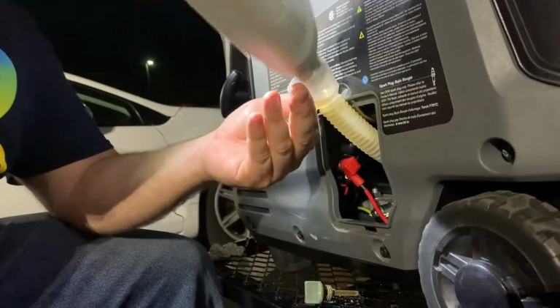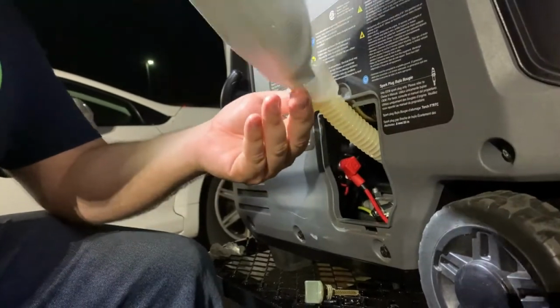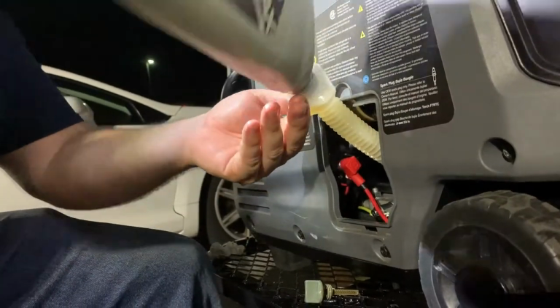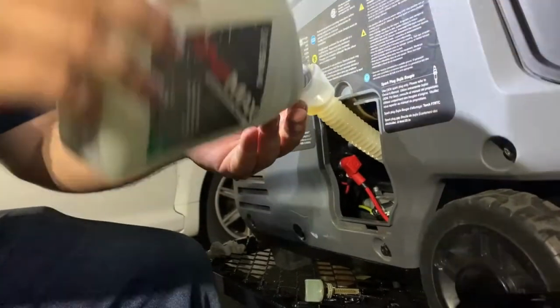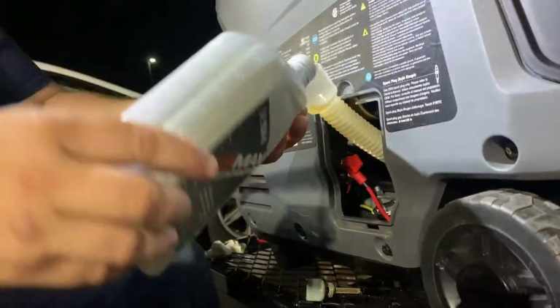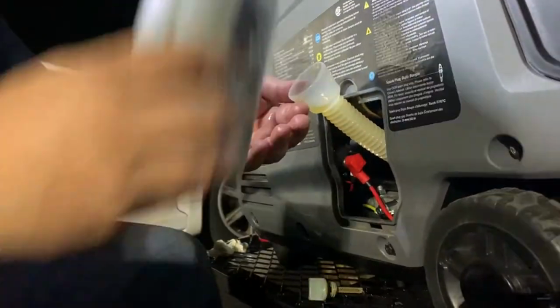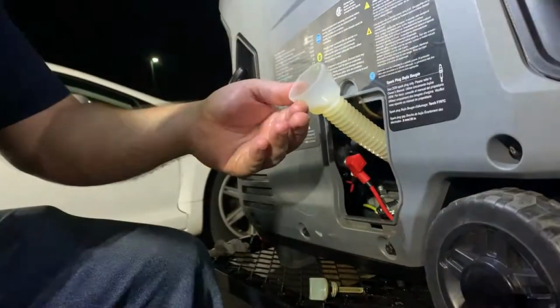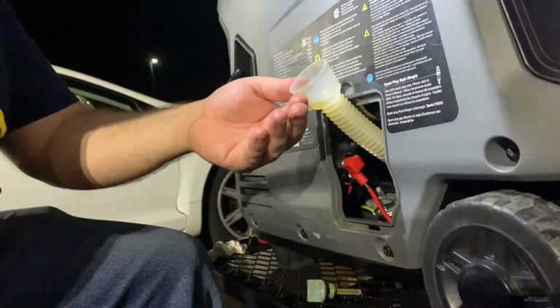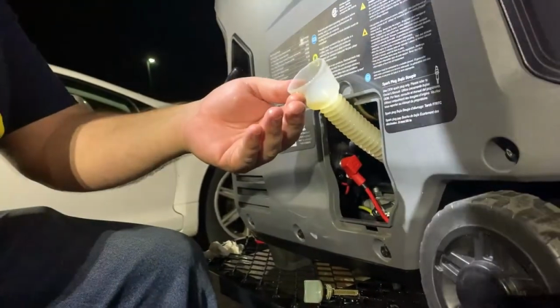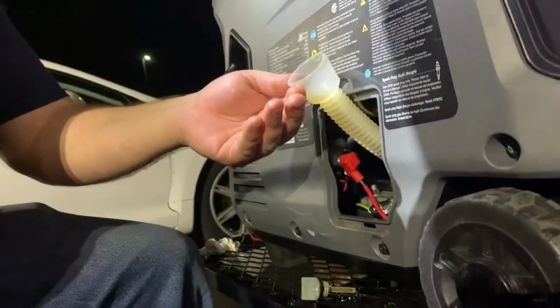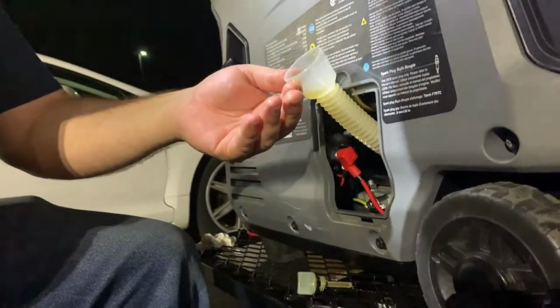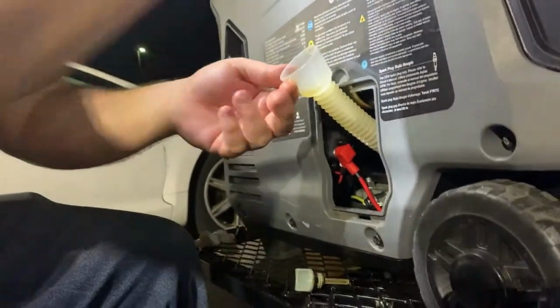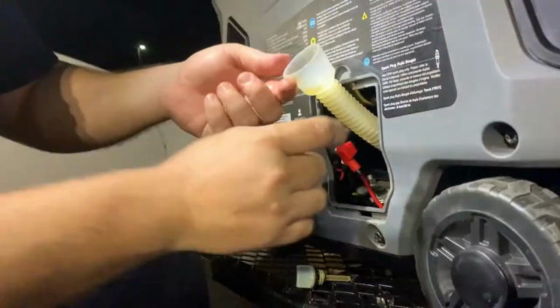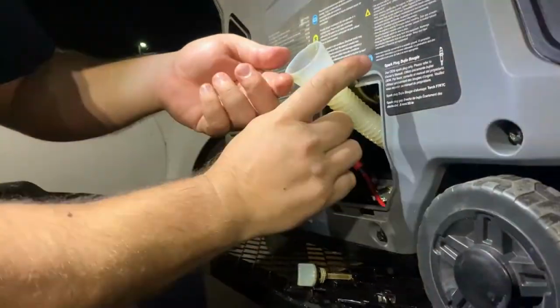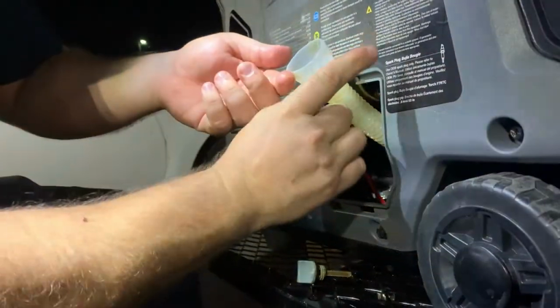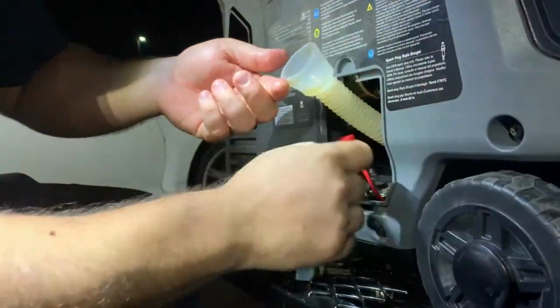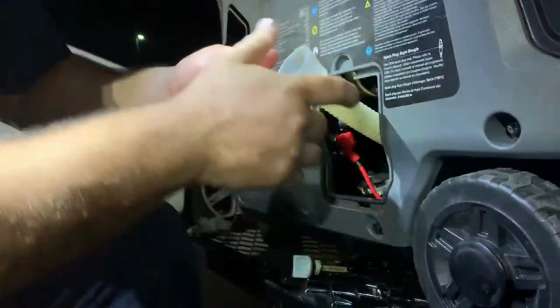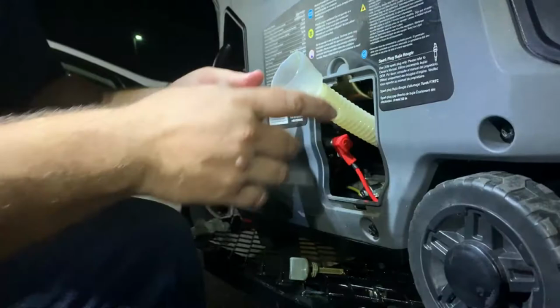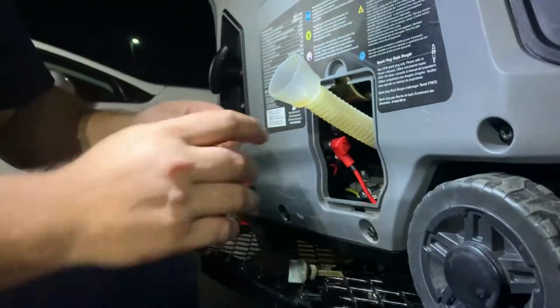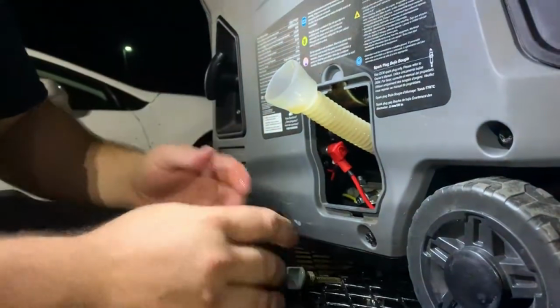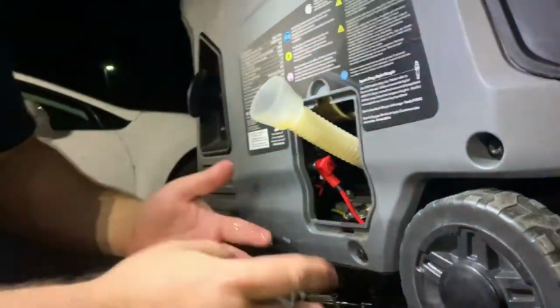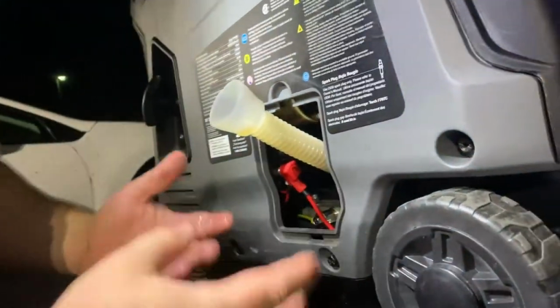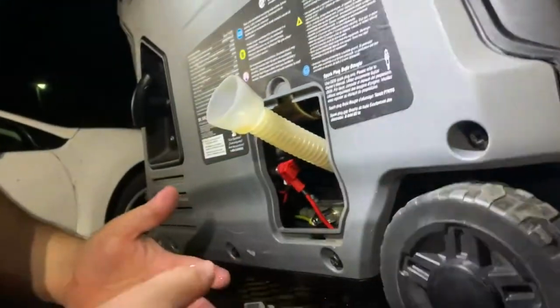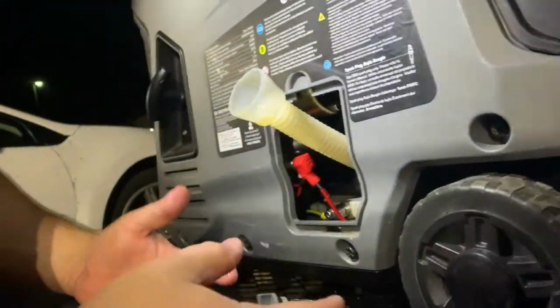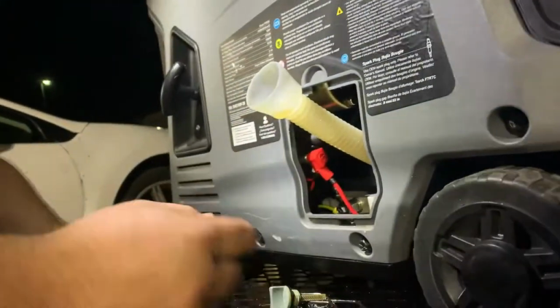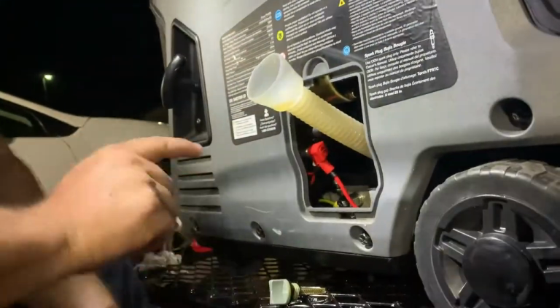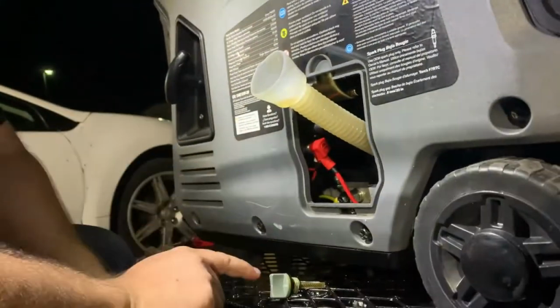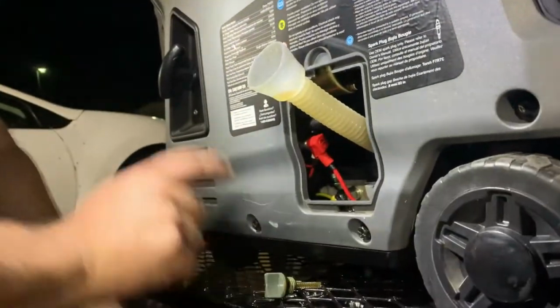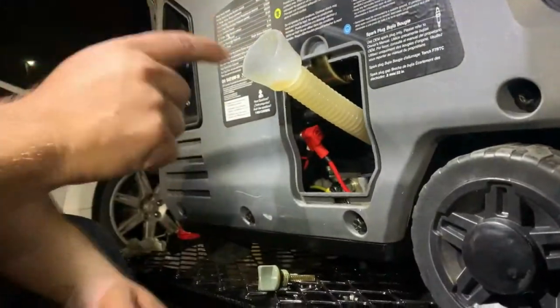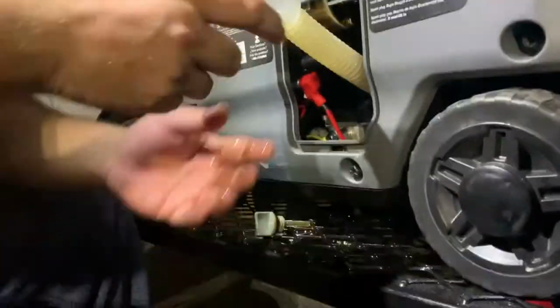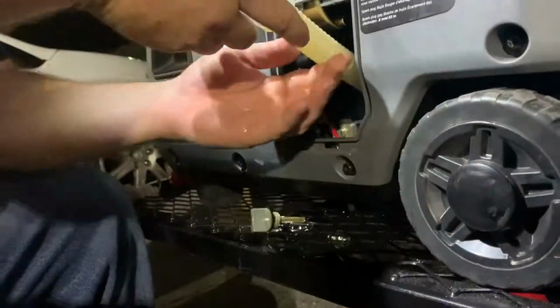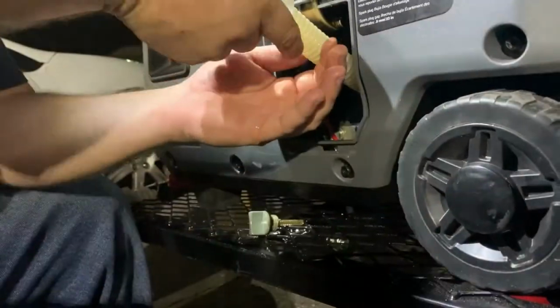Okay, now we got it all in there. Now we're gonna unscrew it, put that back in here. There we go.